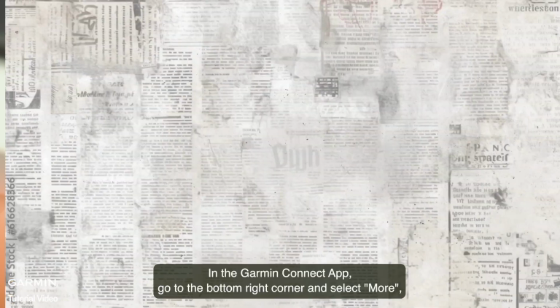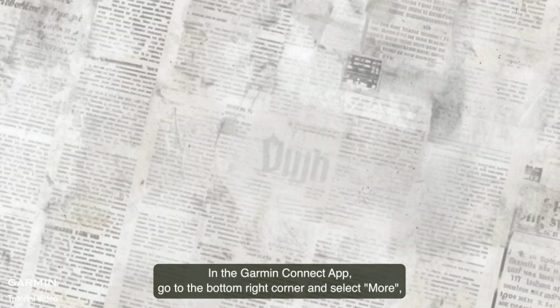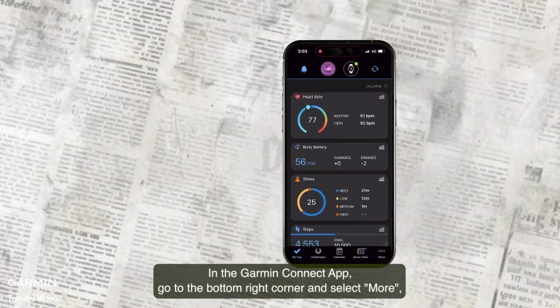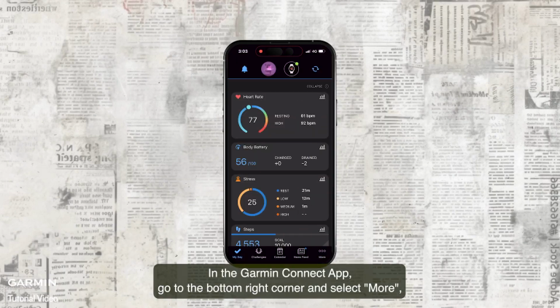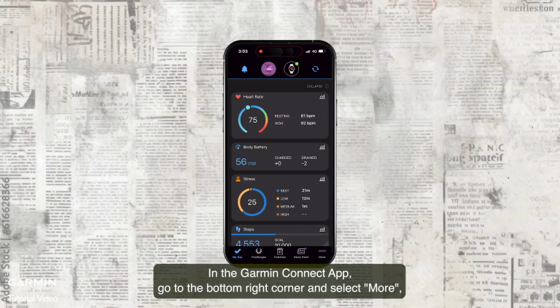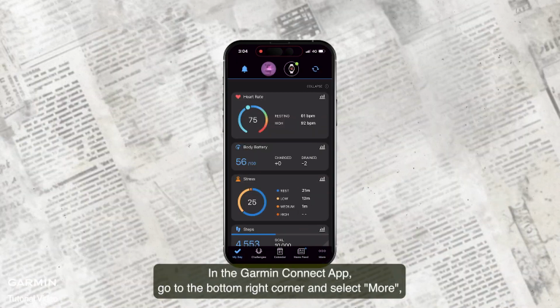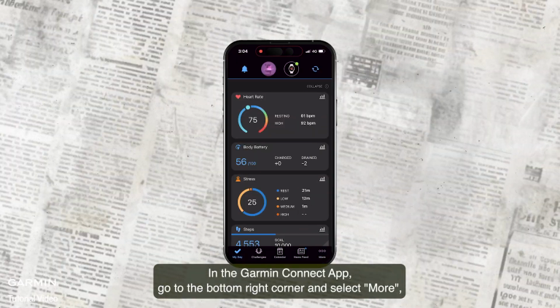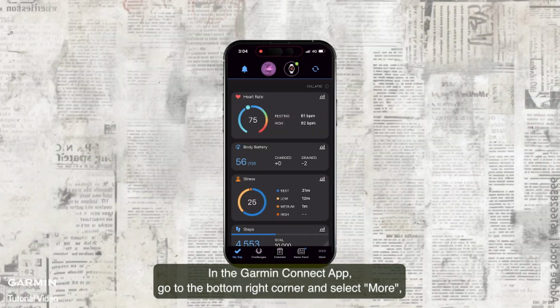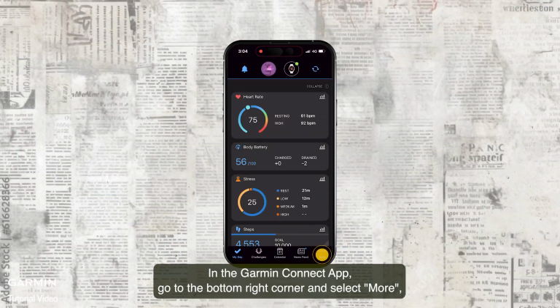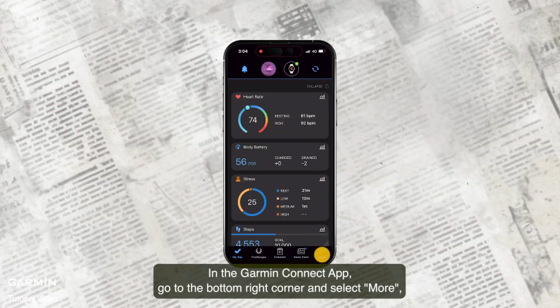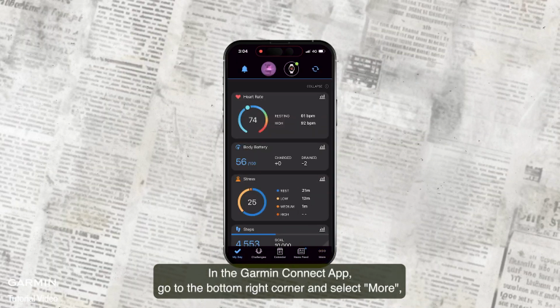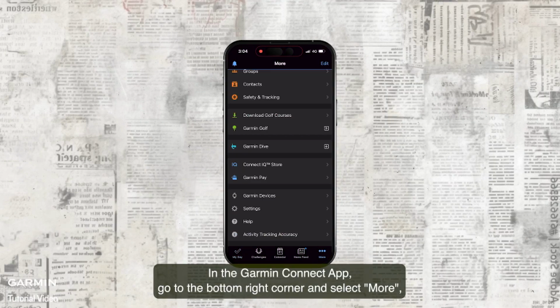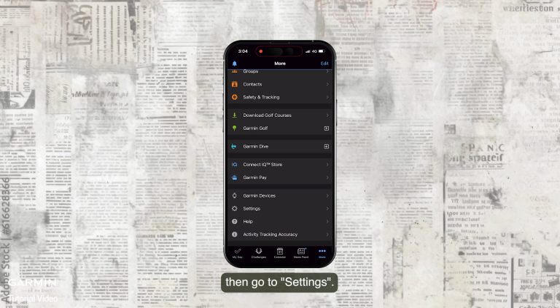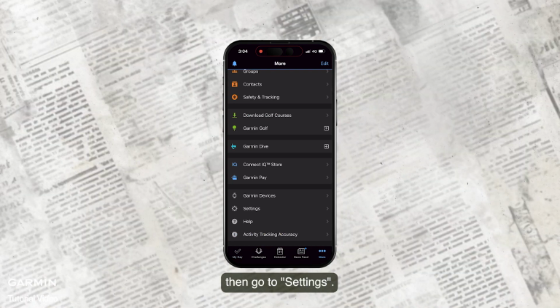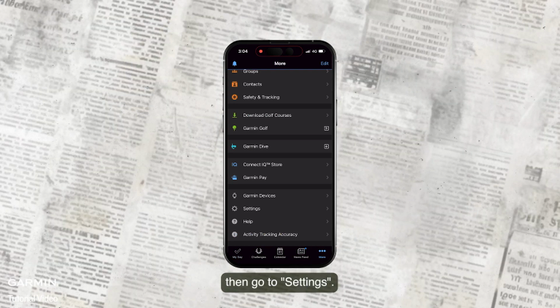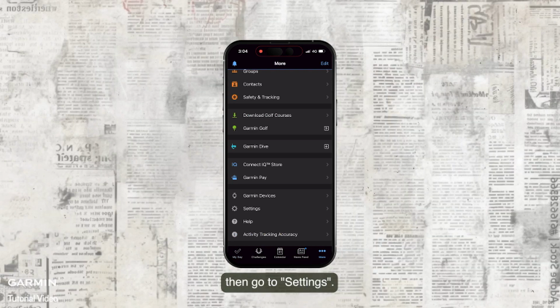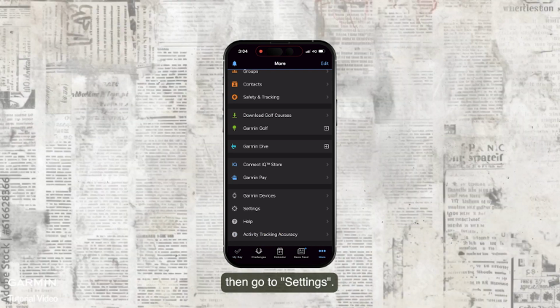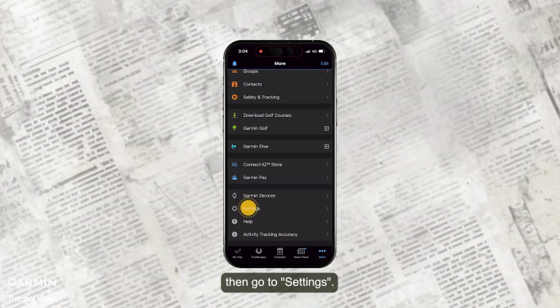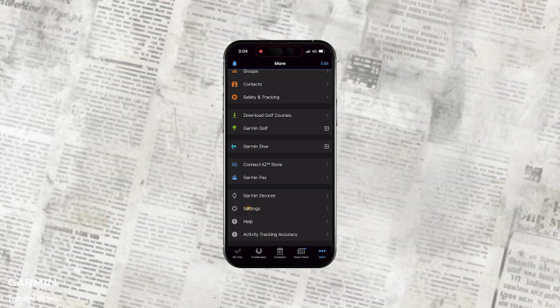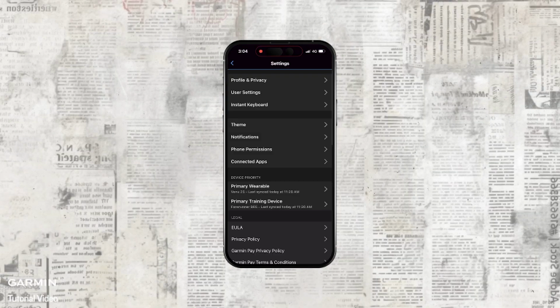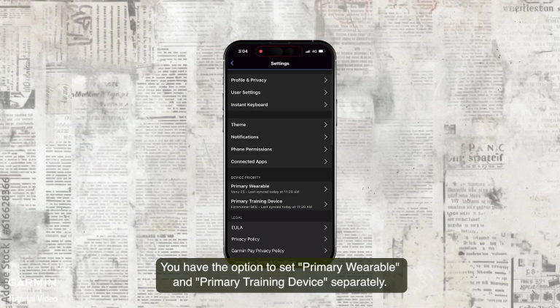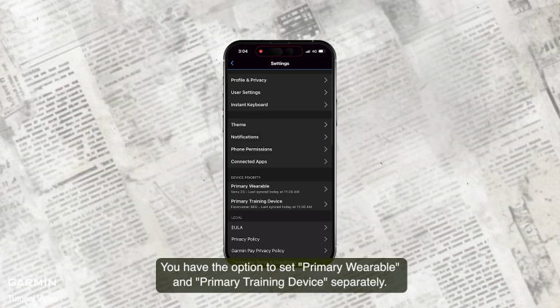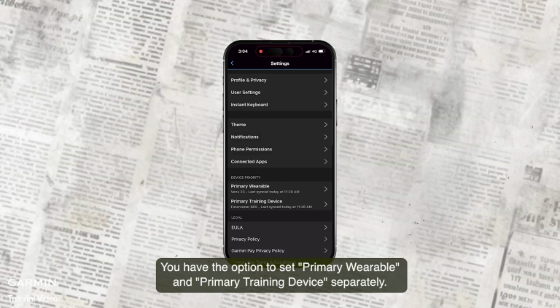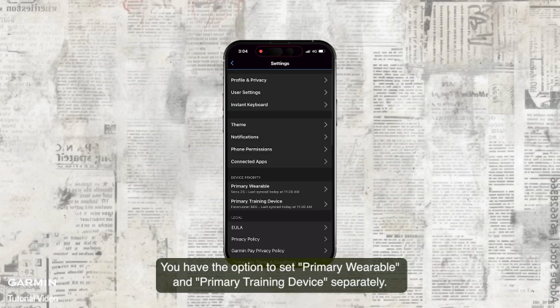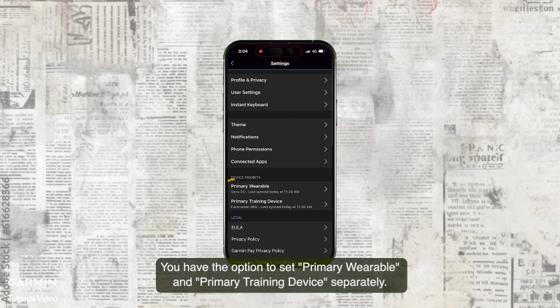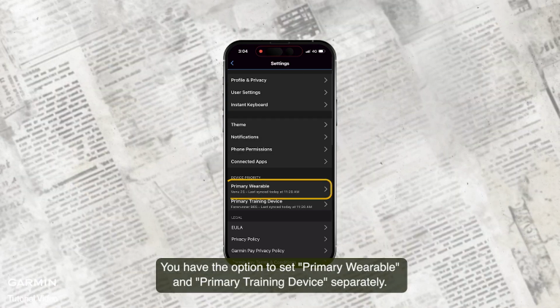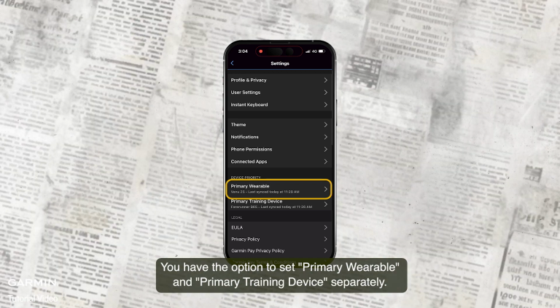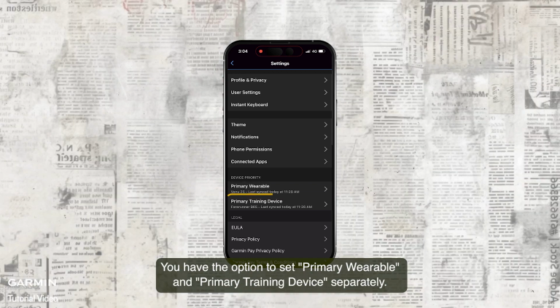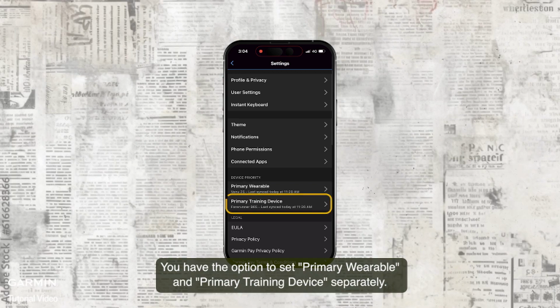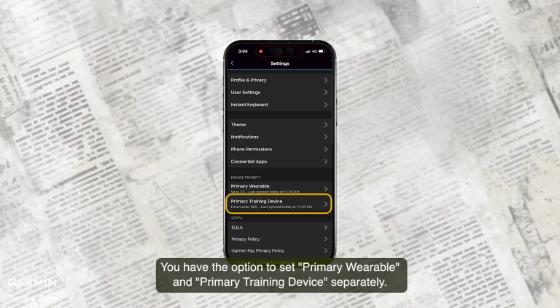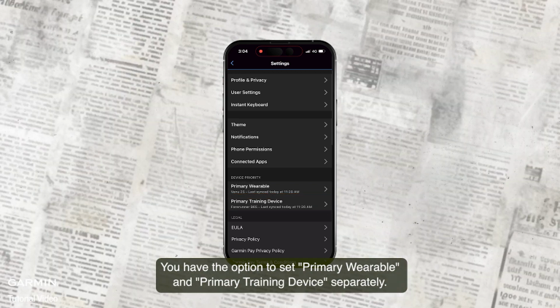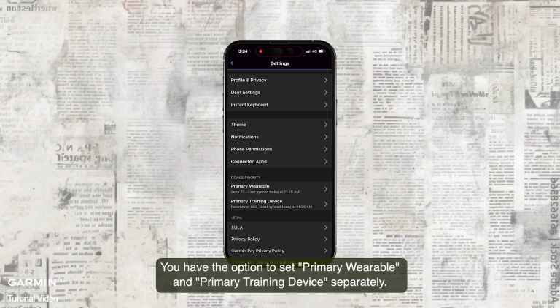In the Garmin Connect app, go to the bottom right corner and select More. Then go to Settings. You have the option to set Primary Wearable and Primary Training device separately.